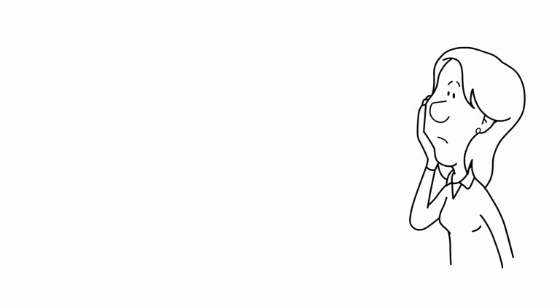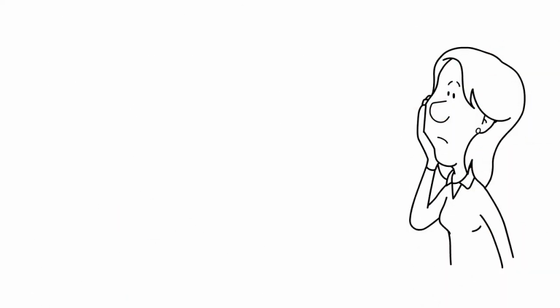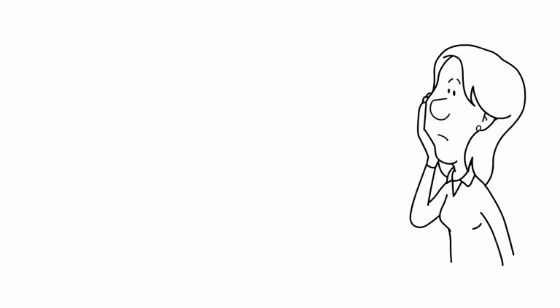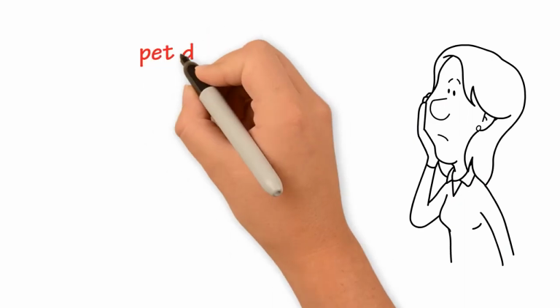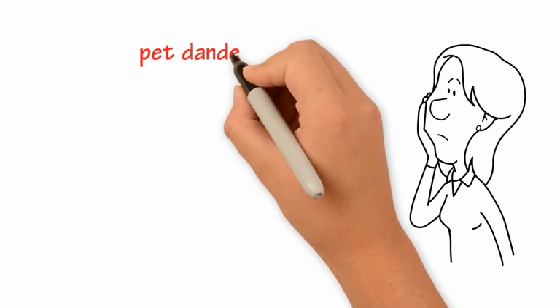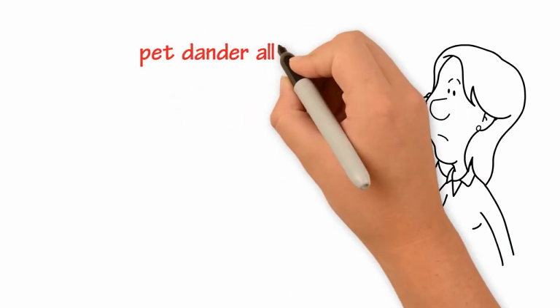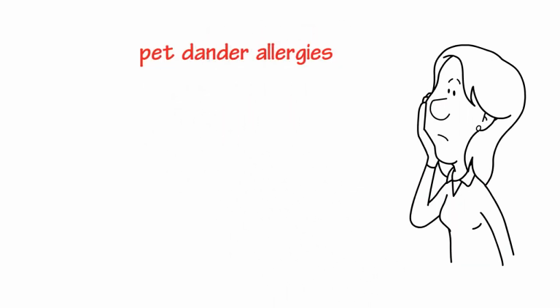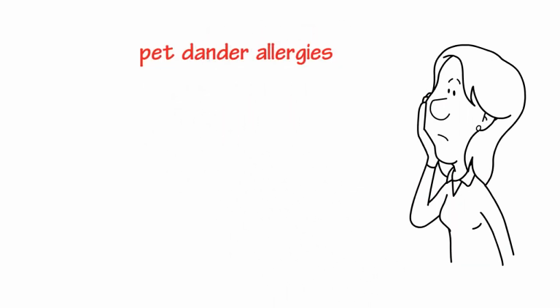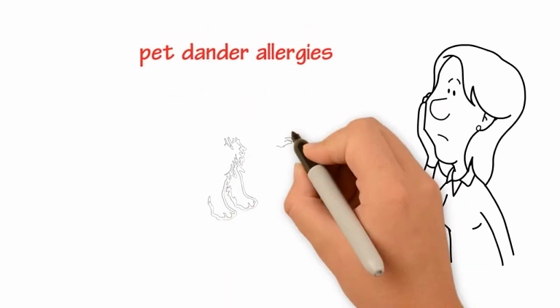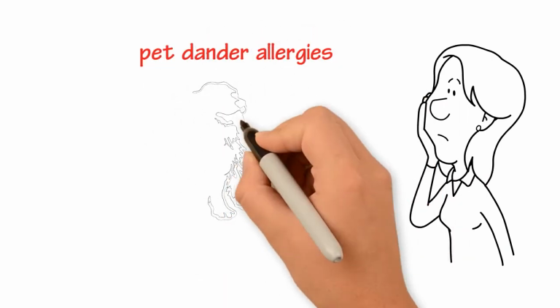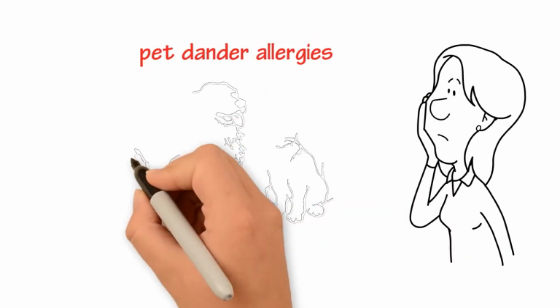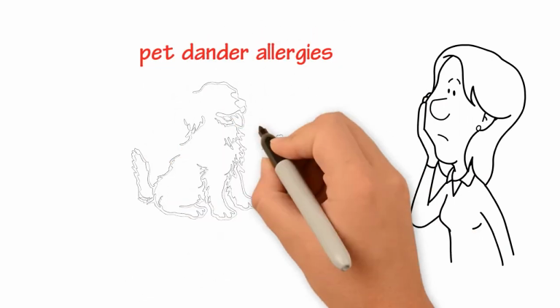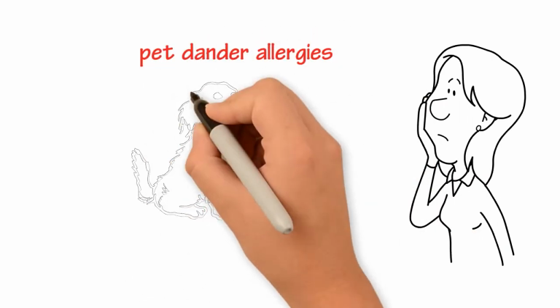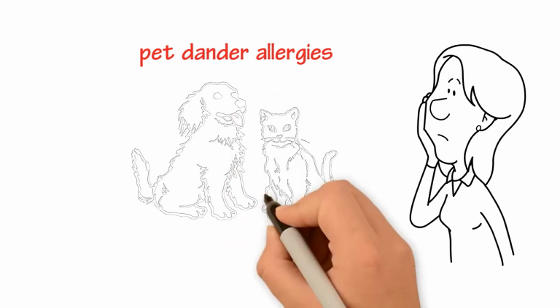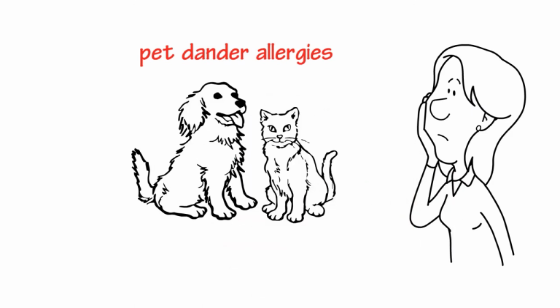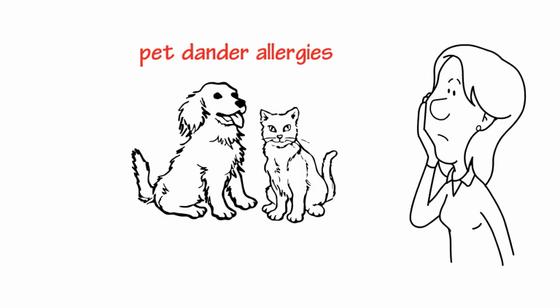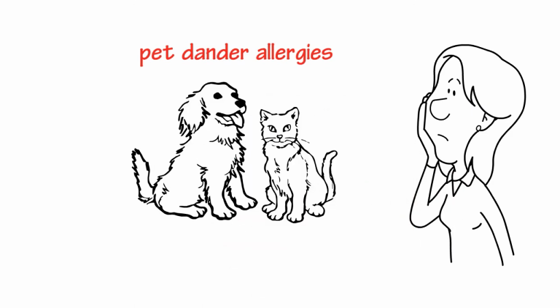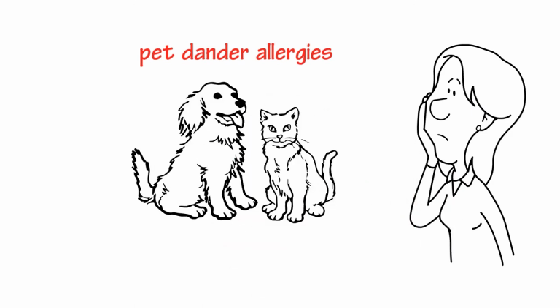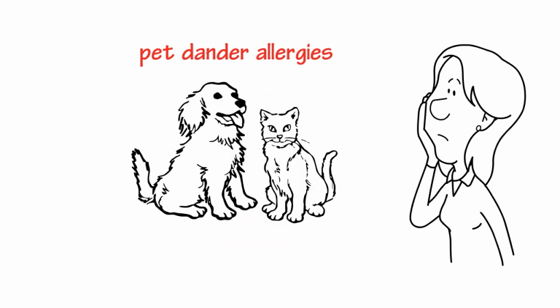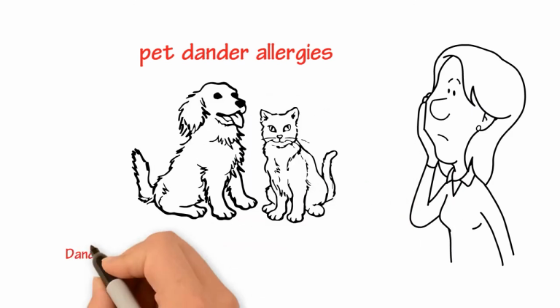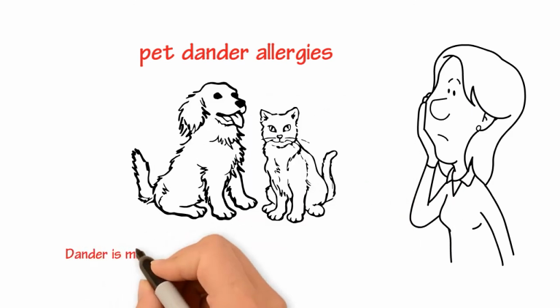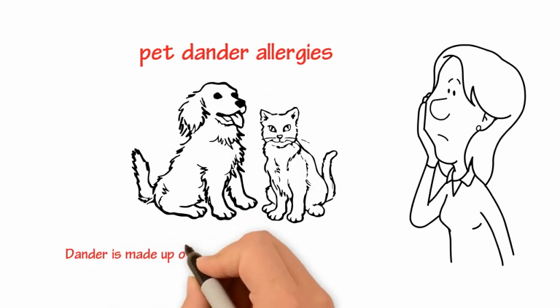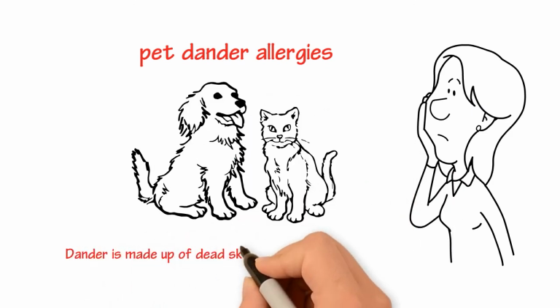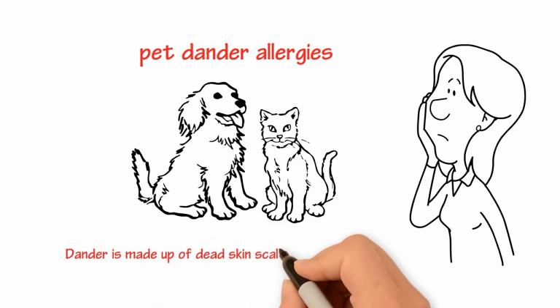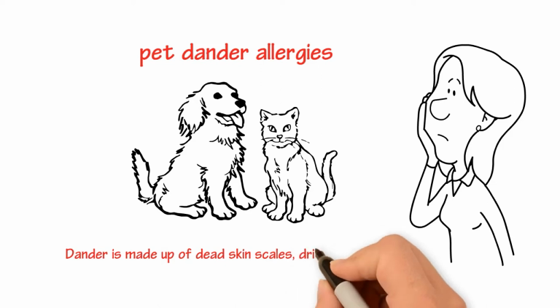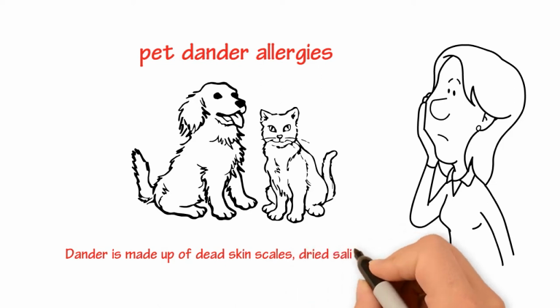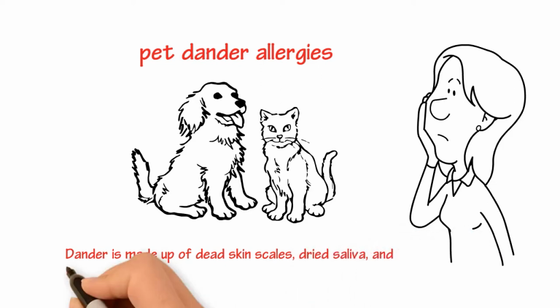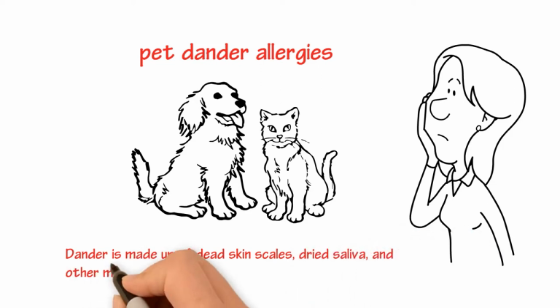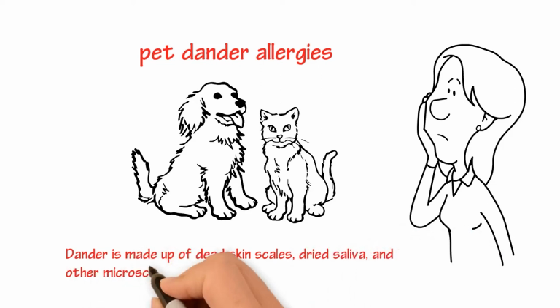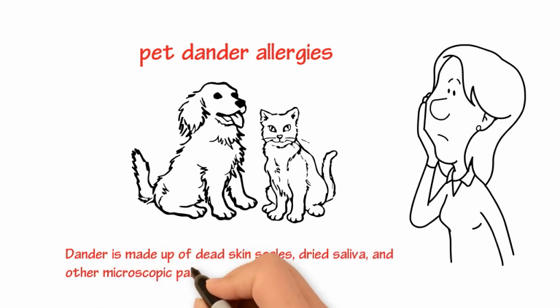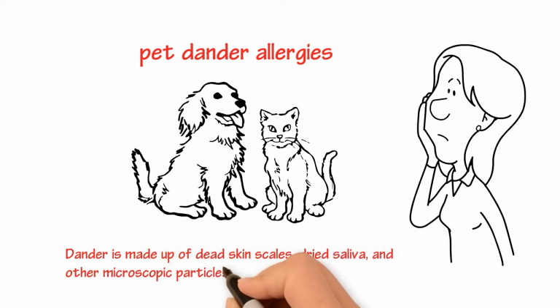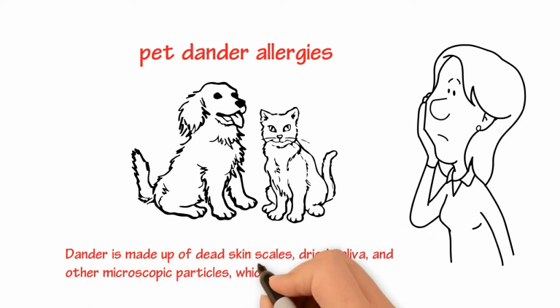People who experience these symptoms may have pet dander allergies. It's the pet dander that's causing those uncomfortable symptoms, not the fur. Dander is made up of dead skin cells, dried saliva, and other microscopic particles, which easily become airborne.